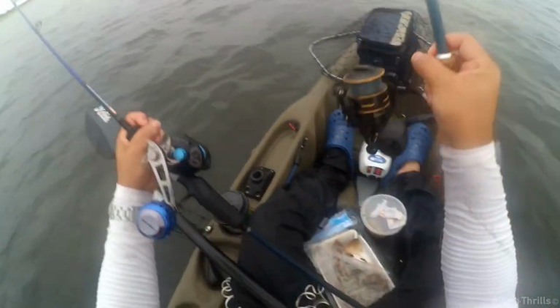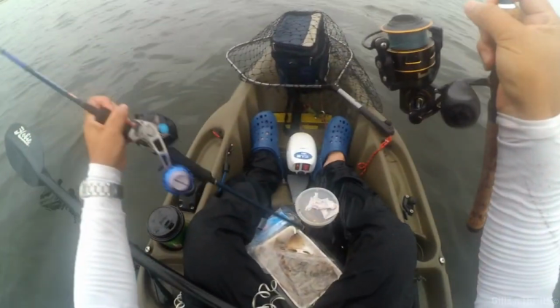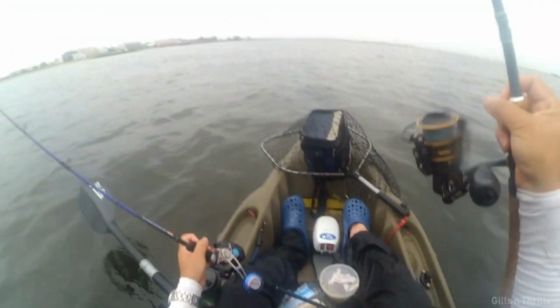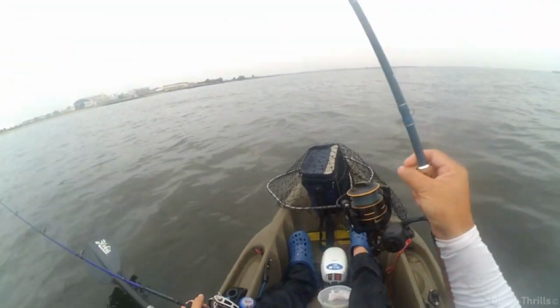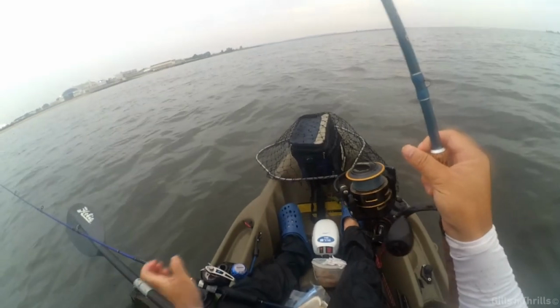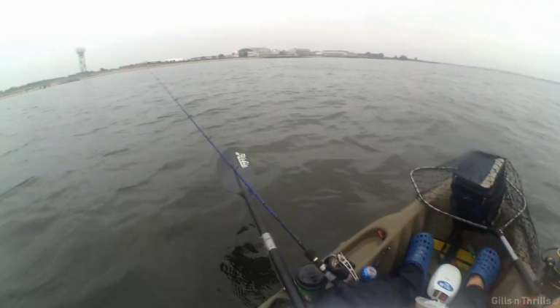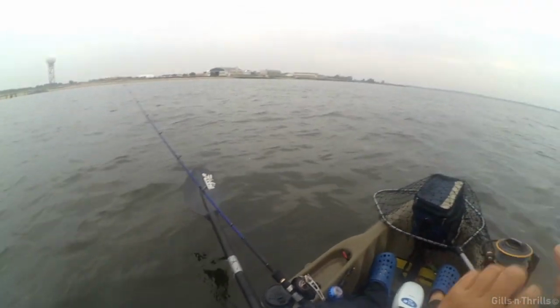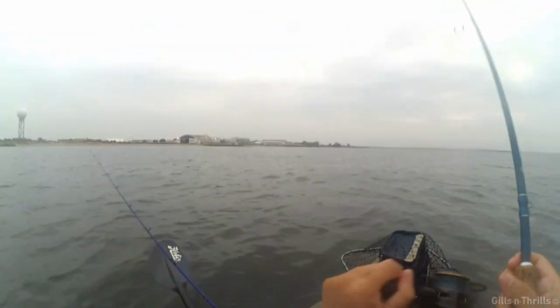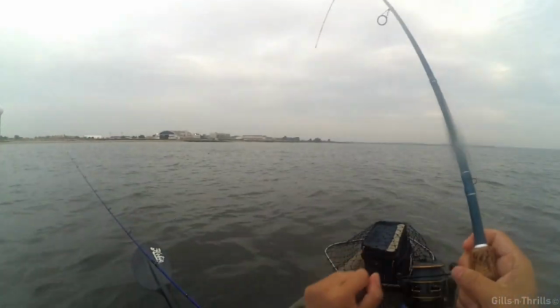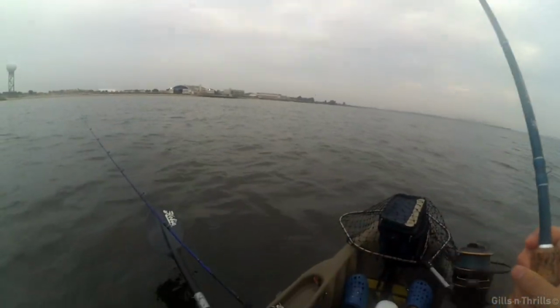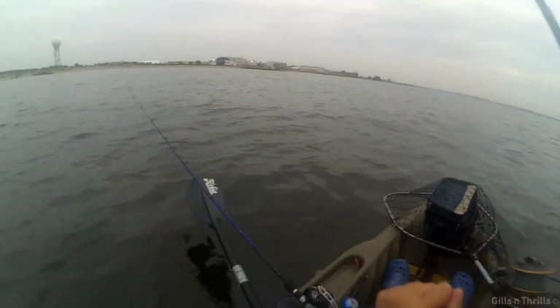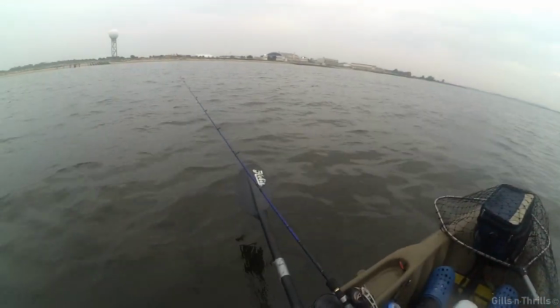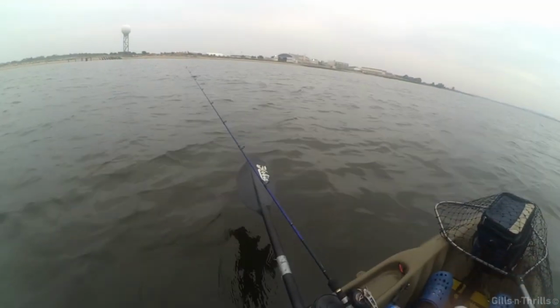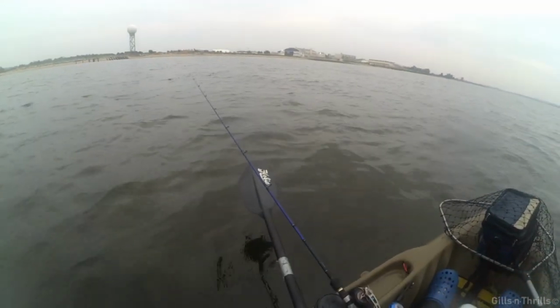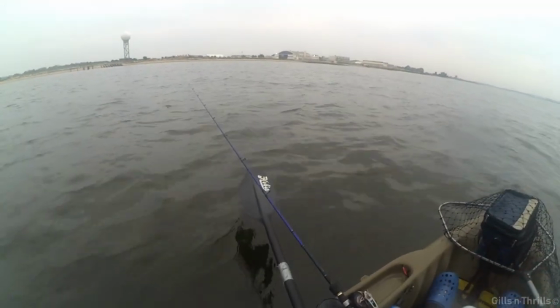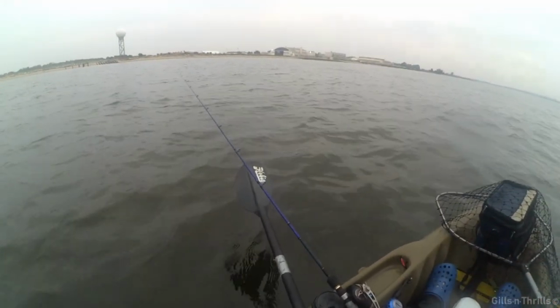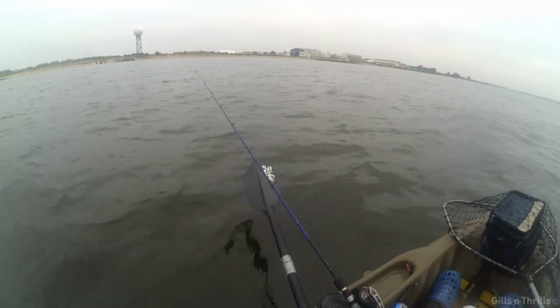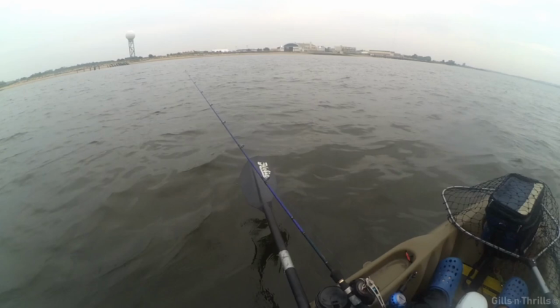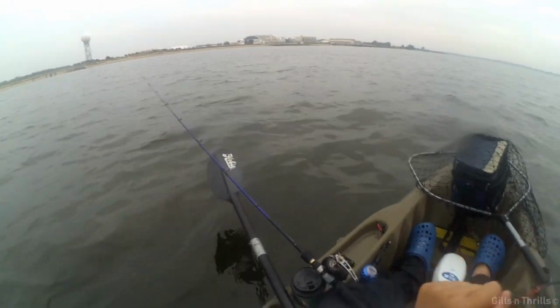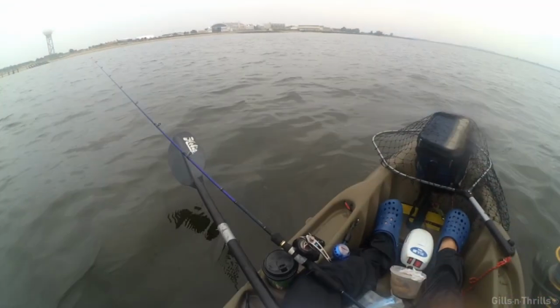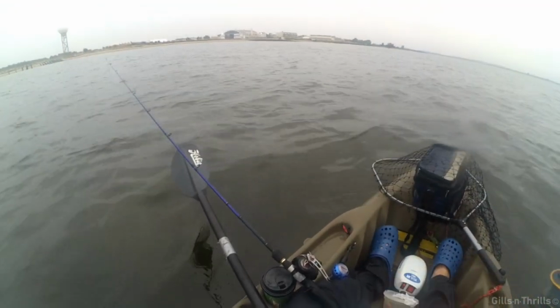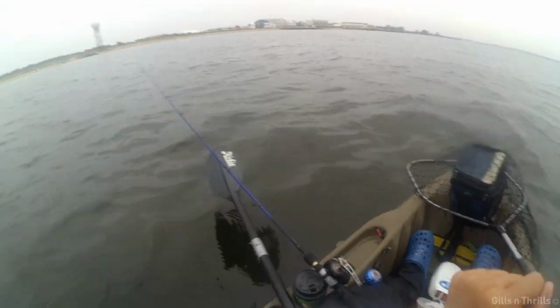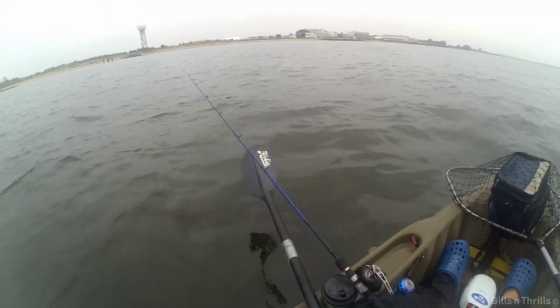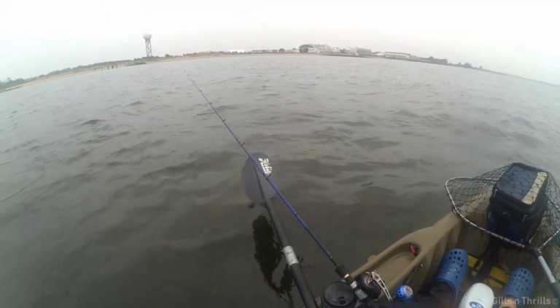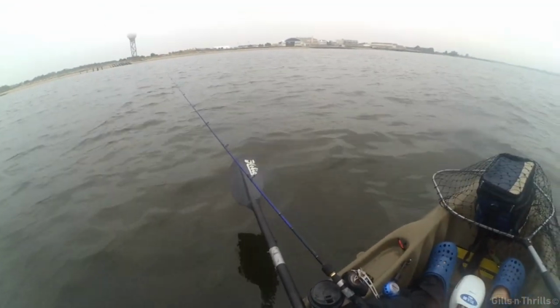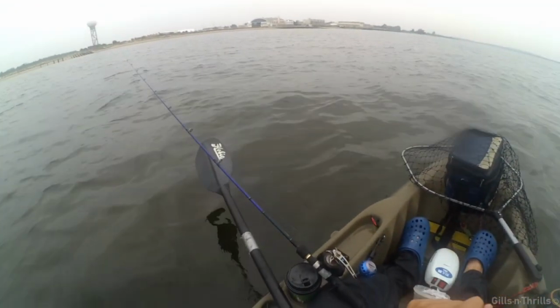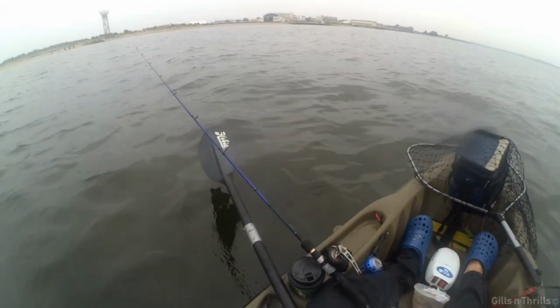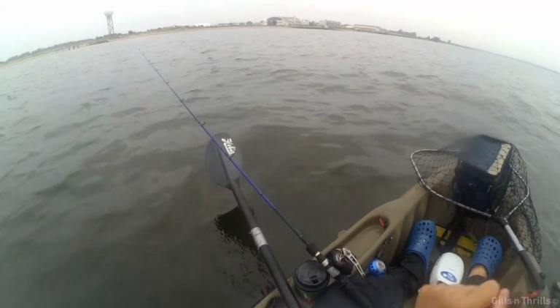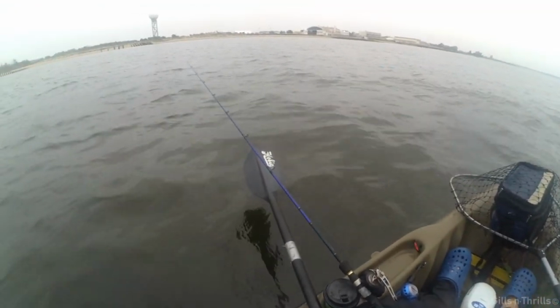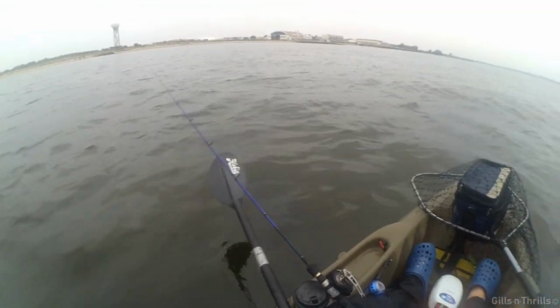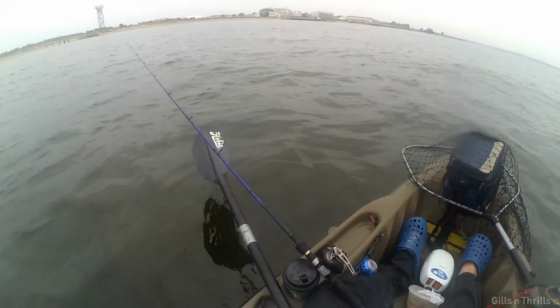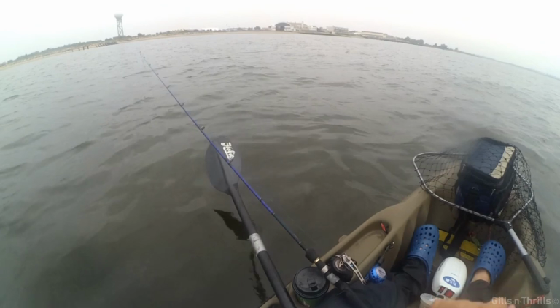Fish on again for the shrimp! Fish on again. These porgies are not very big but they're still fun to catch. They're legit and I do enjoy fishing for them.